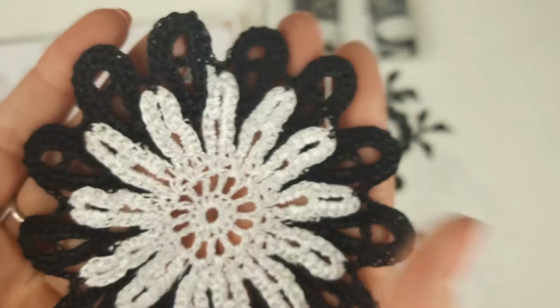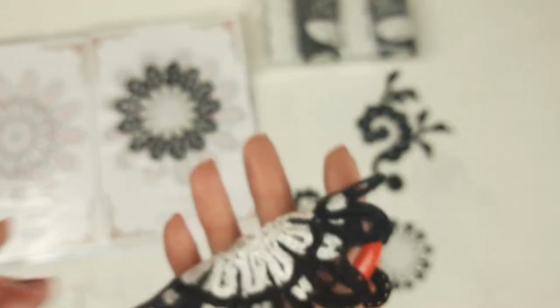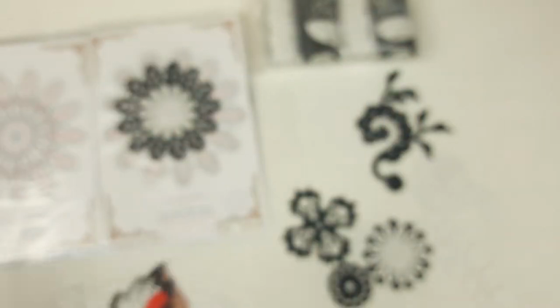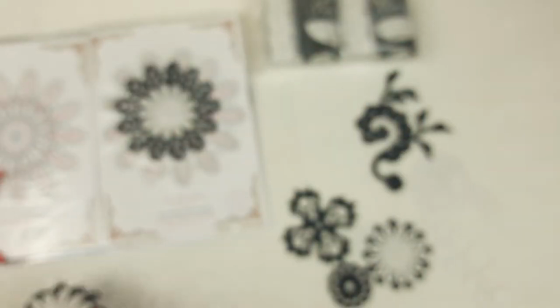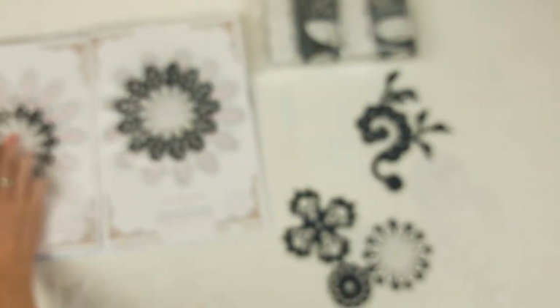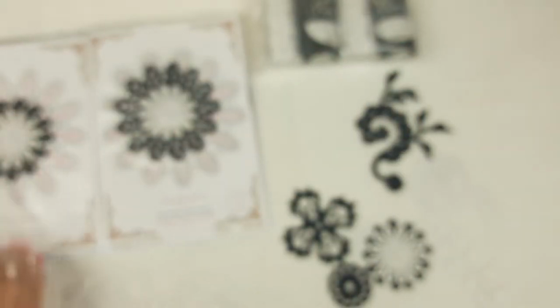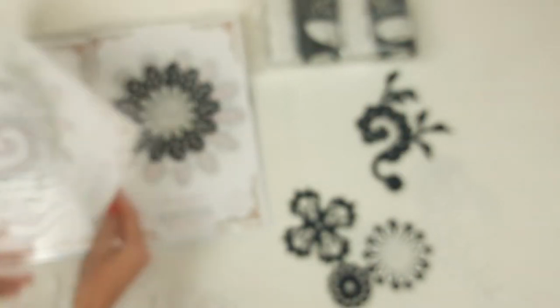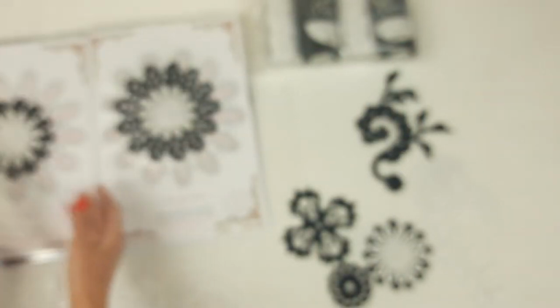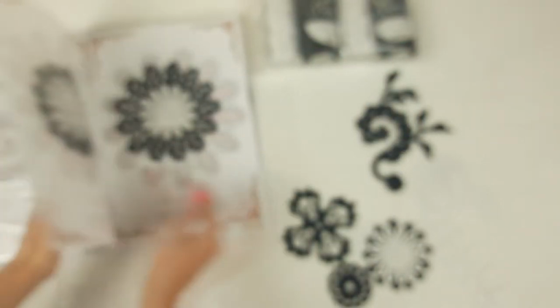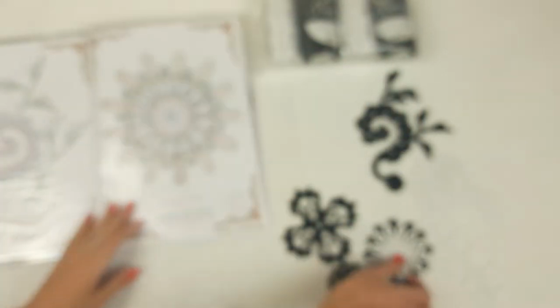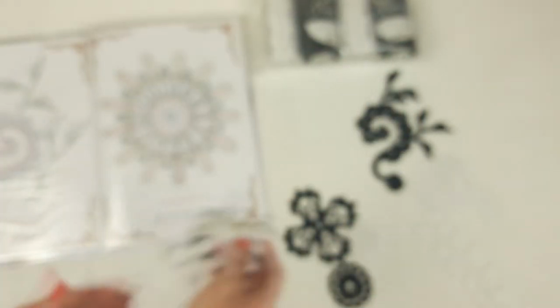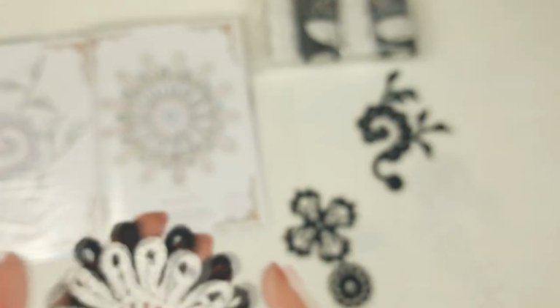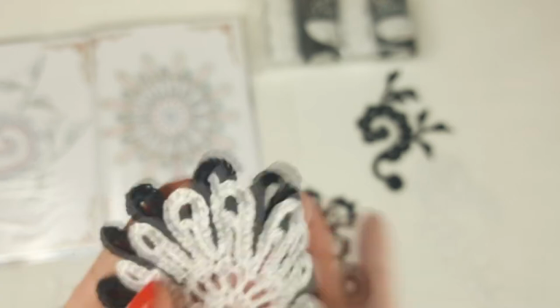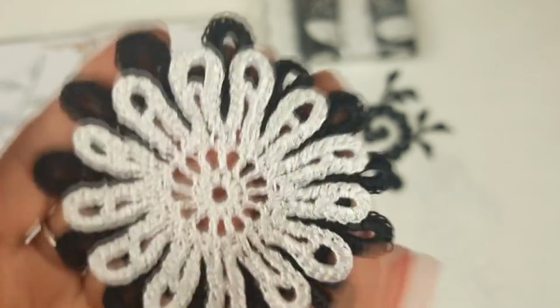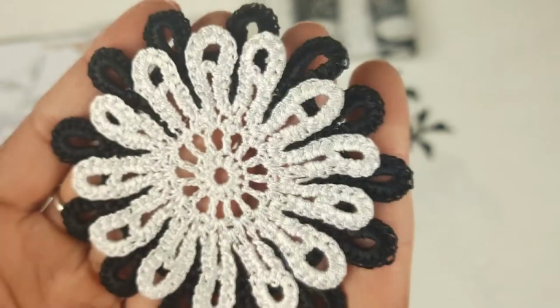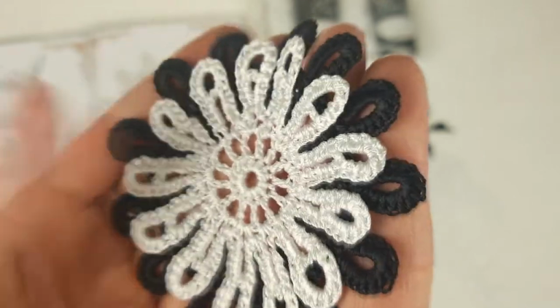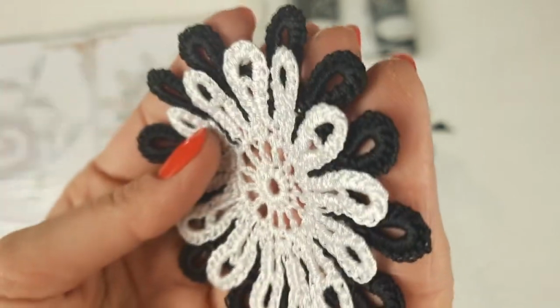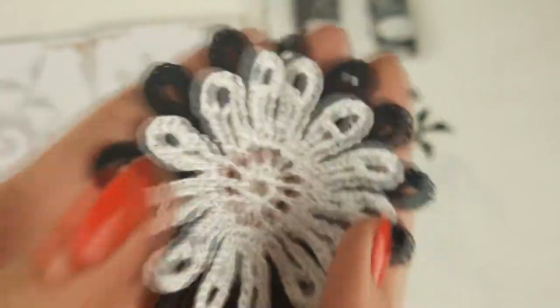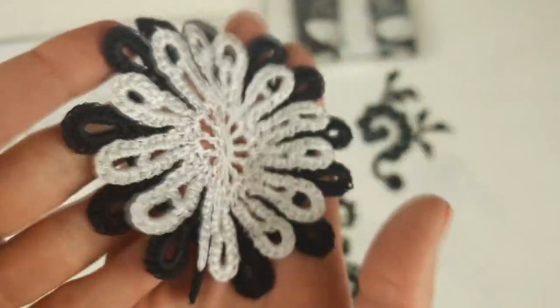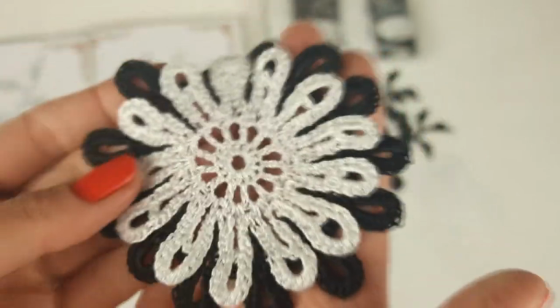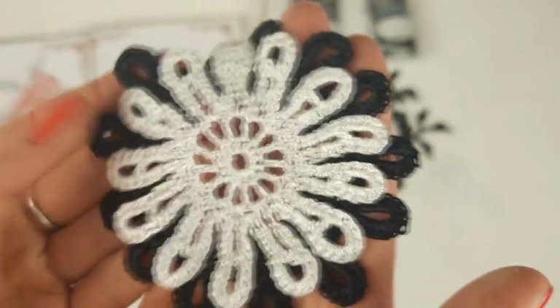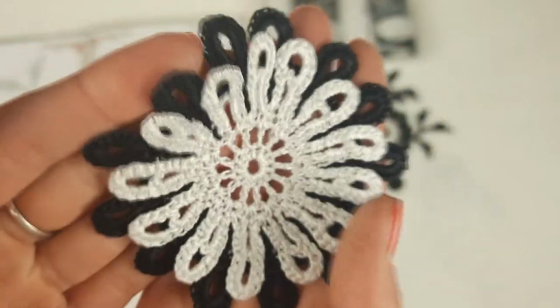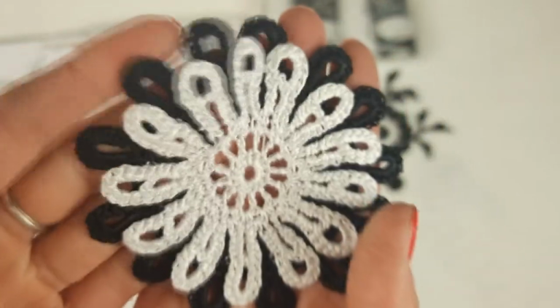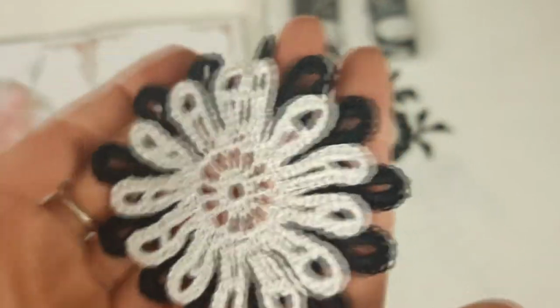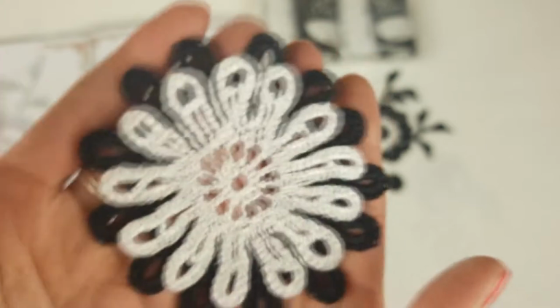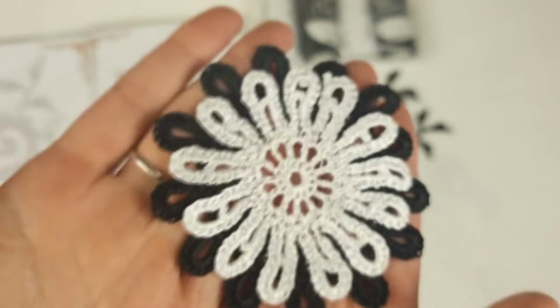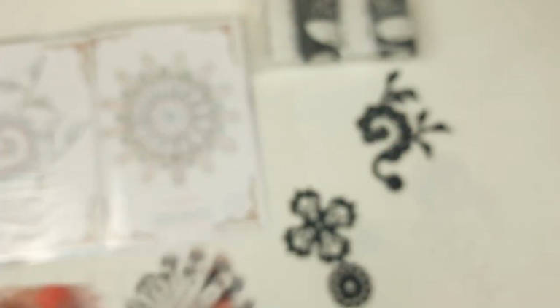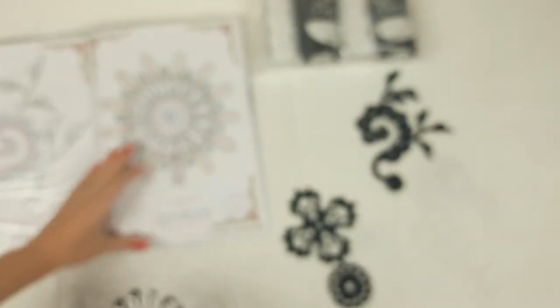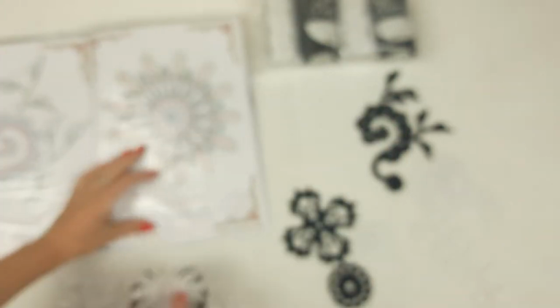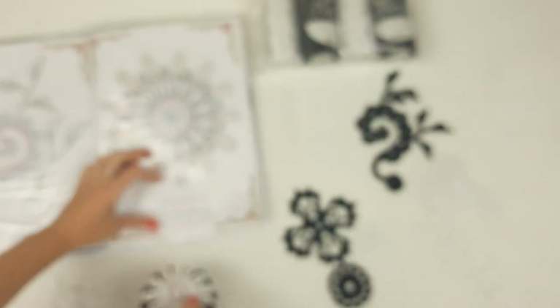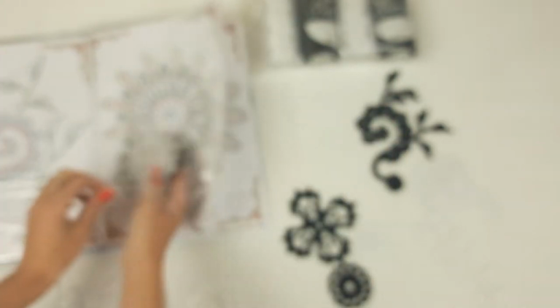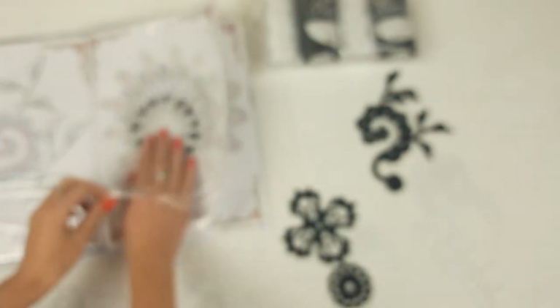Next we have a small motif Navi. It also has two layers of petals — white and black. Looks very pretty, and this is the smallest flower here.